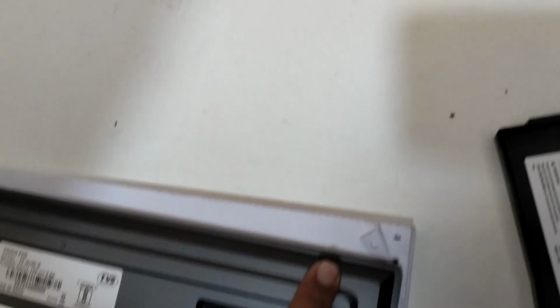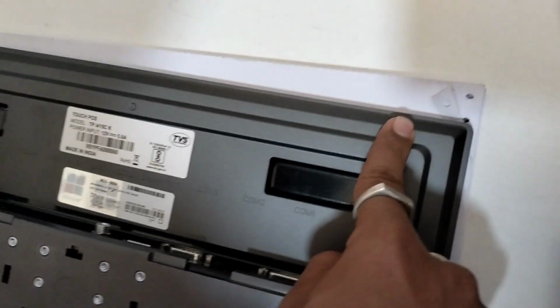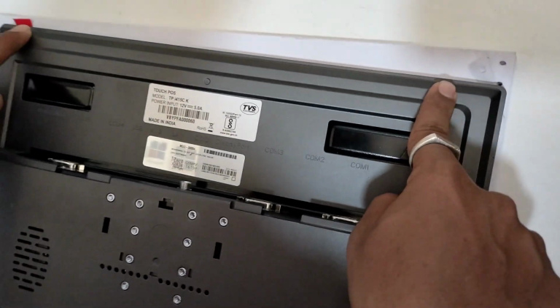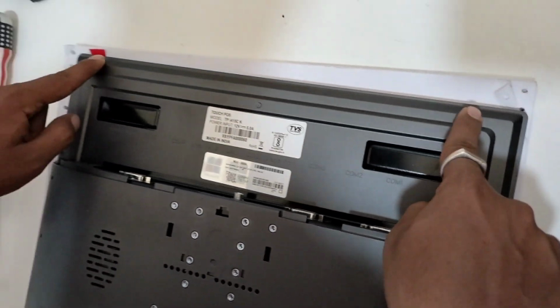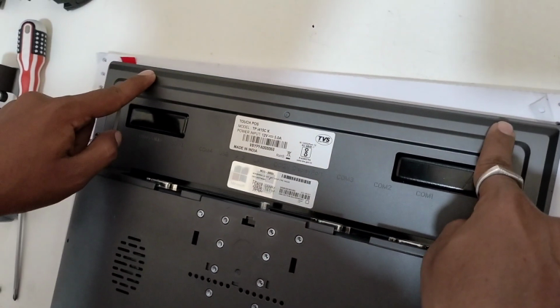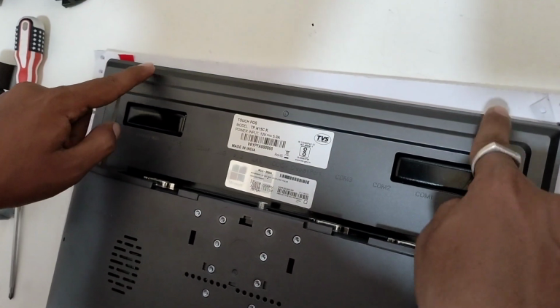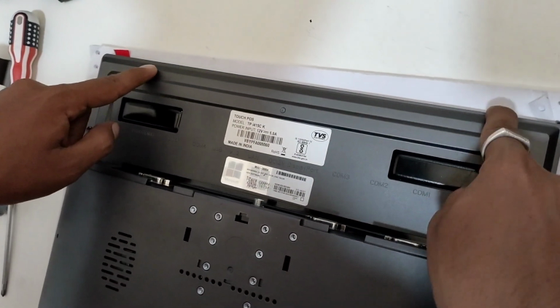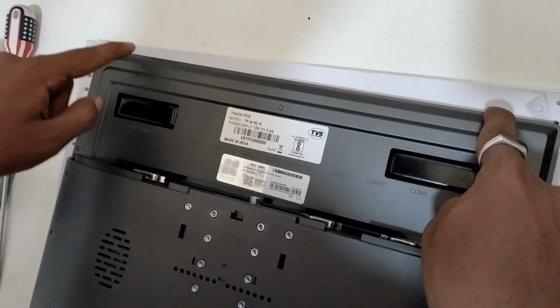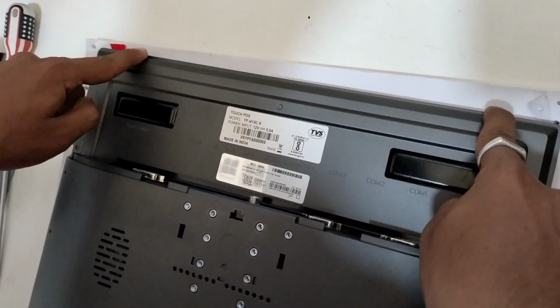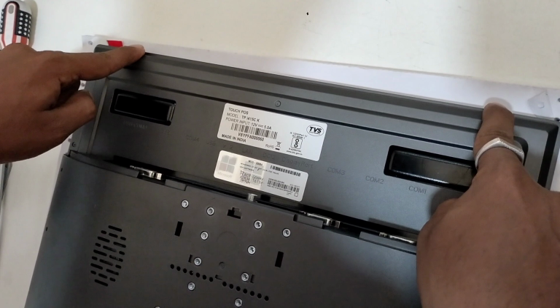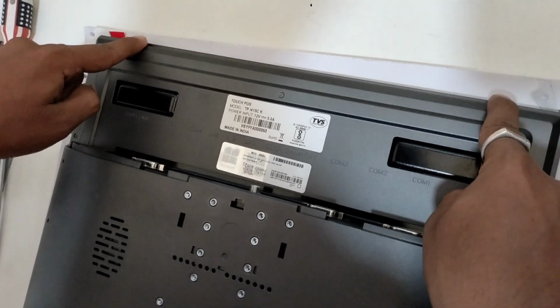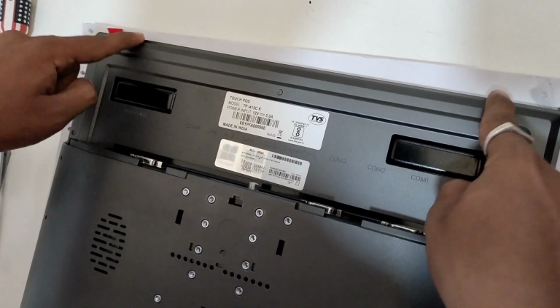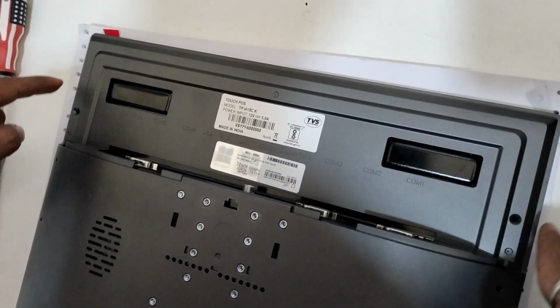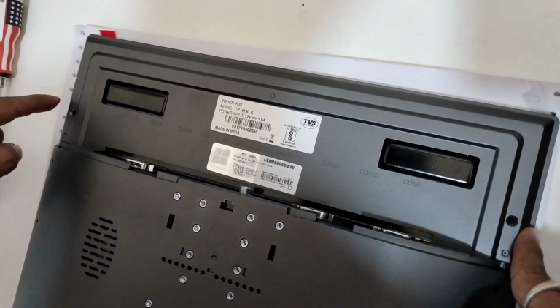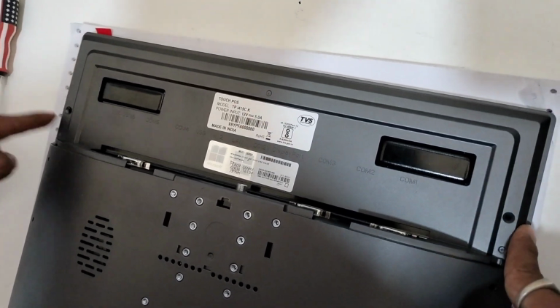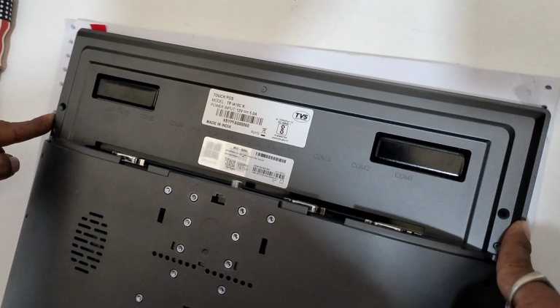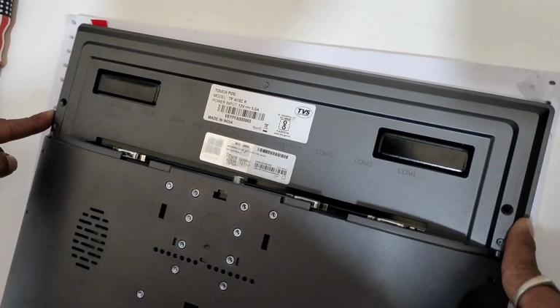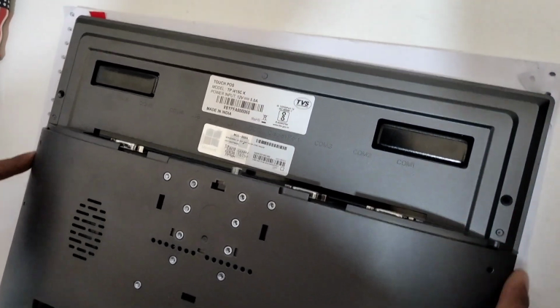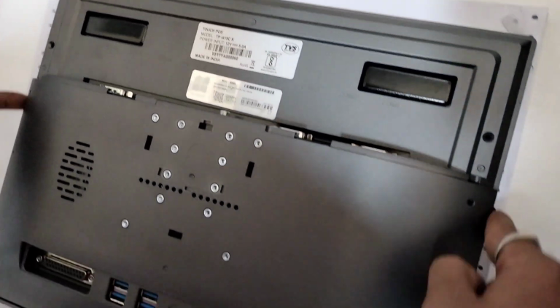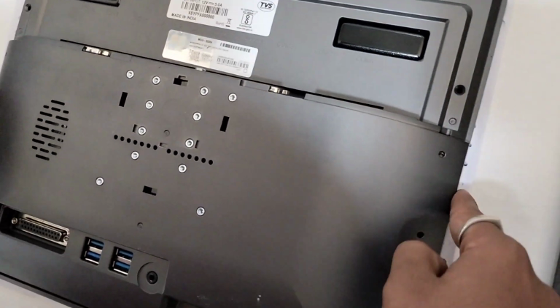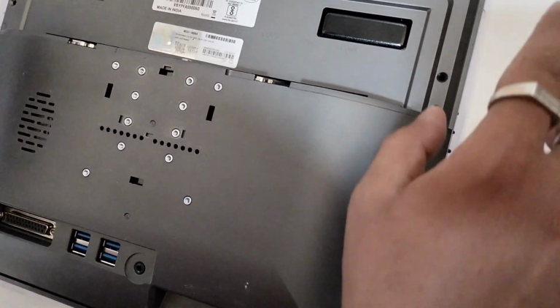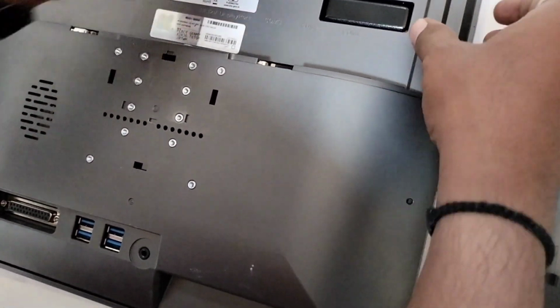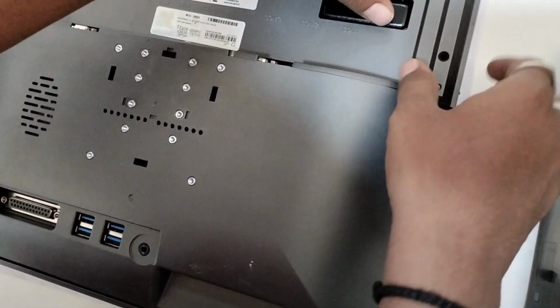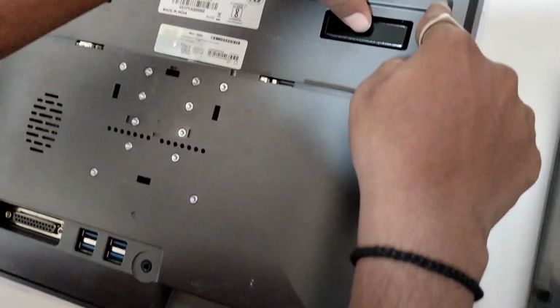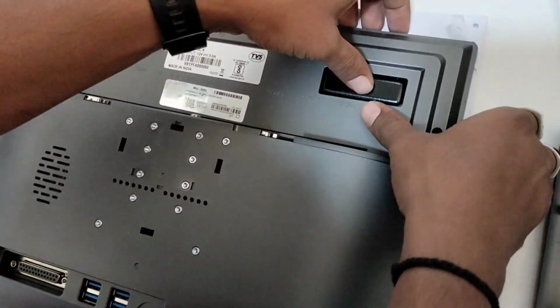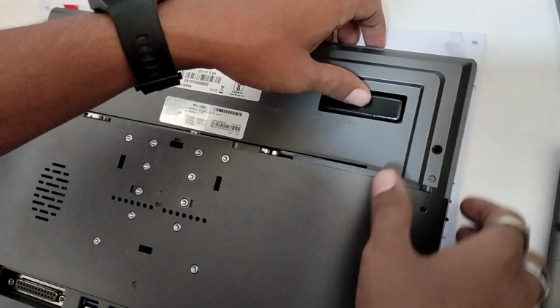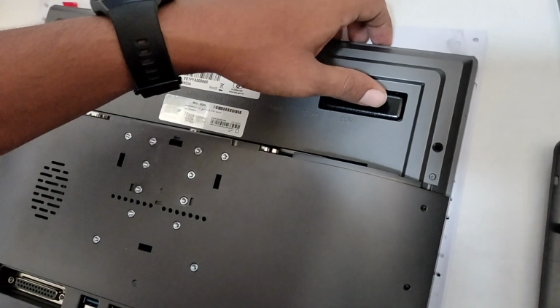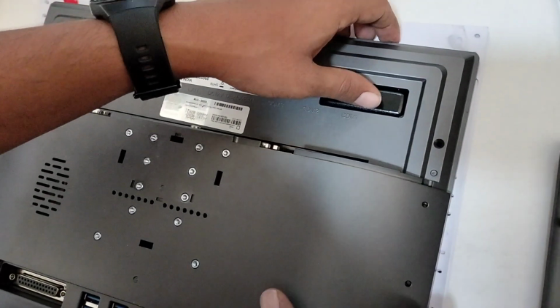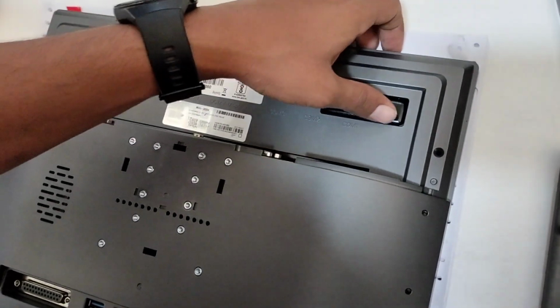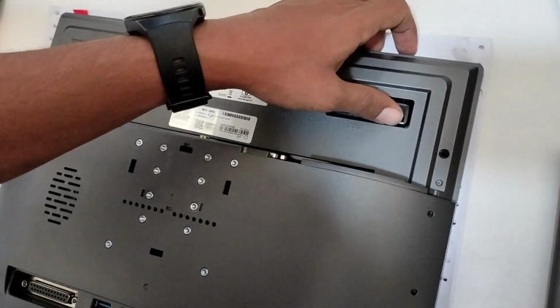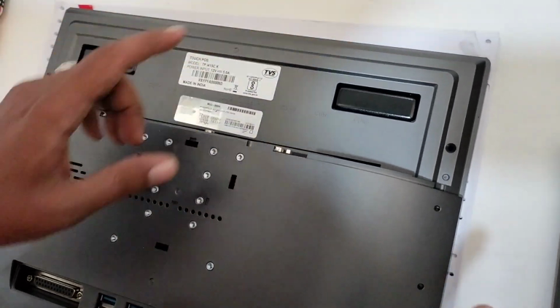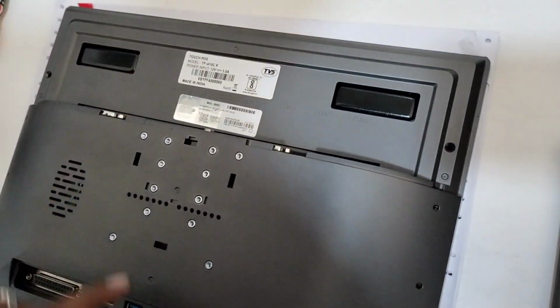Two locks, two locks. Plastic locks. Total four locks.